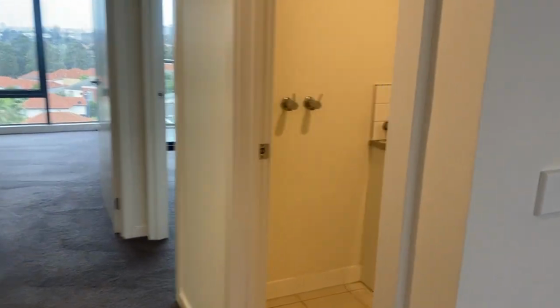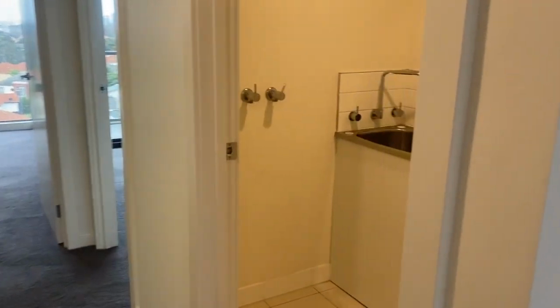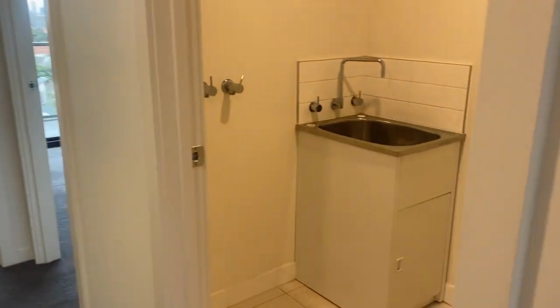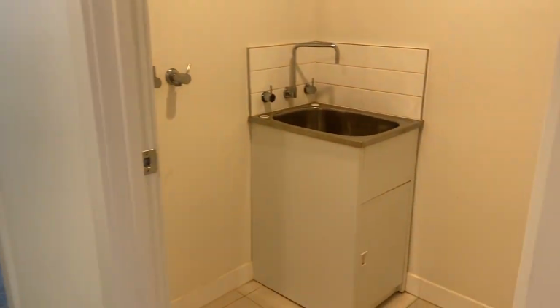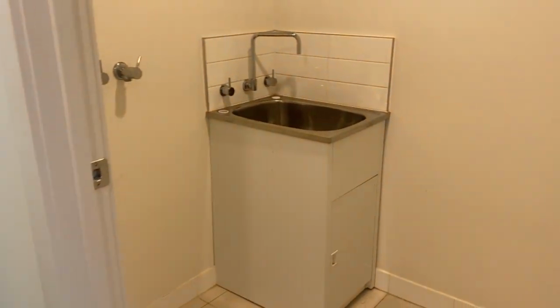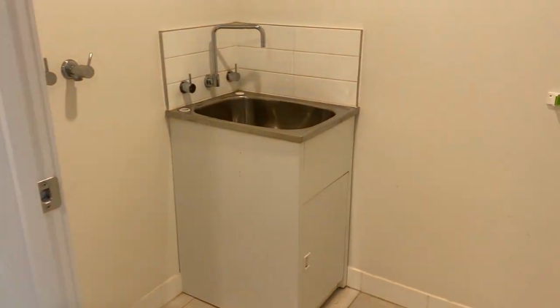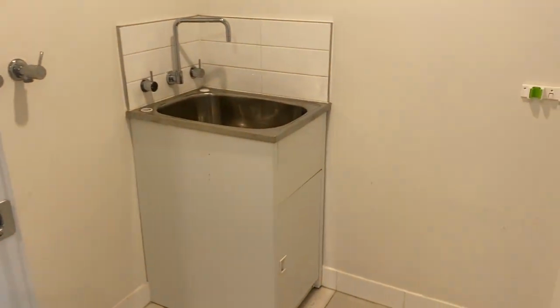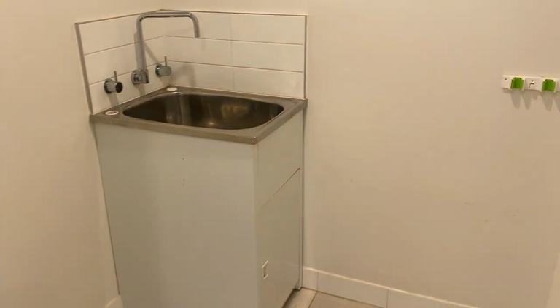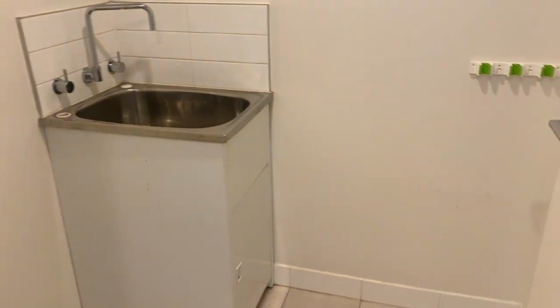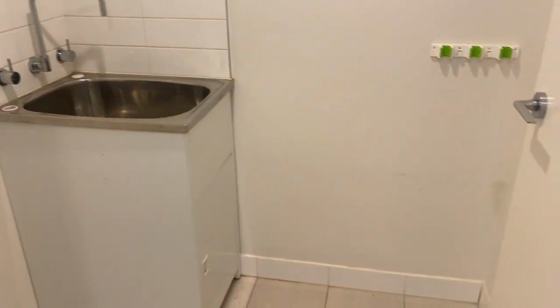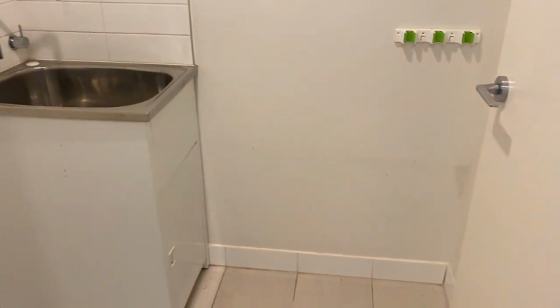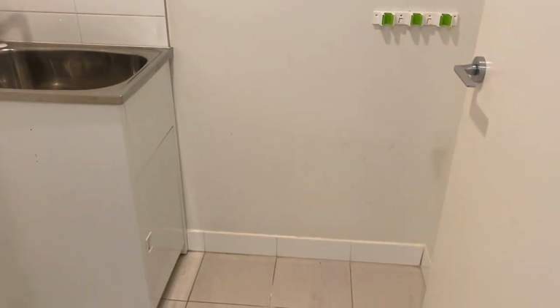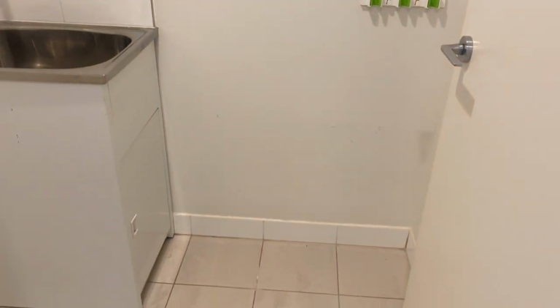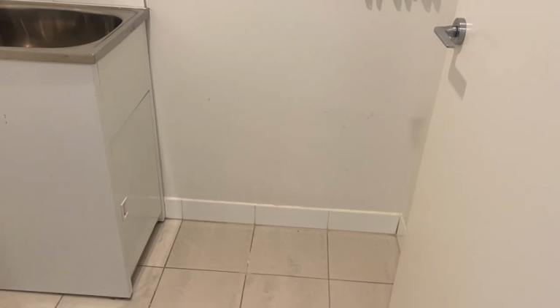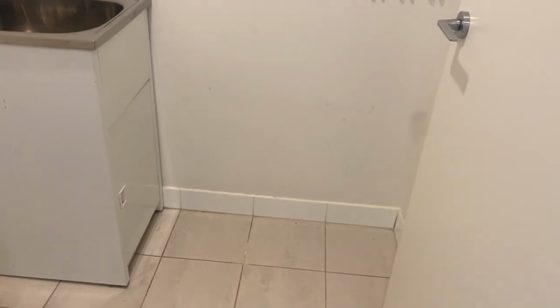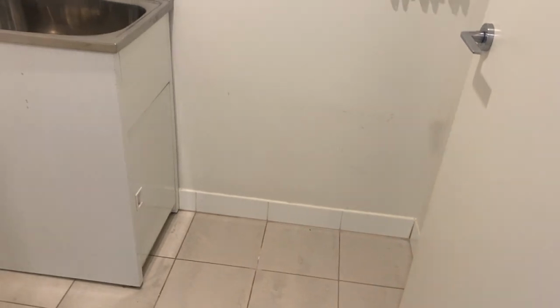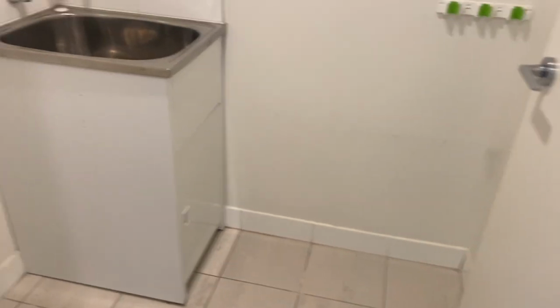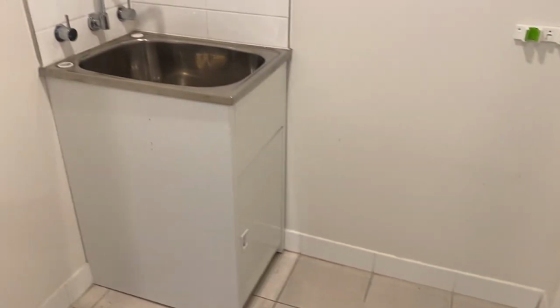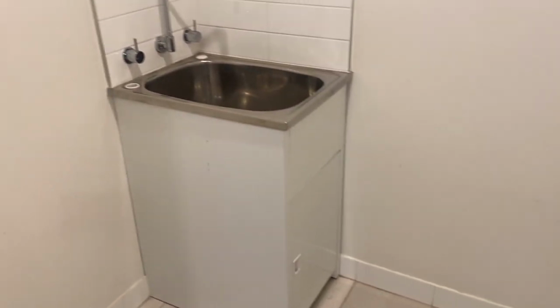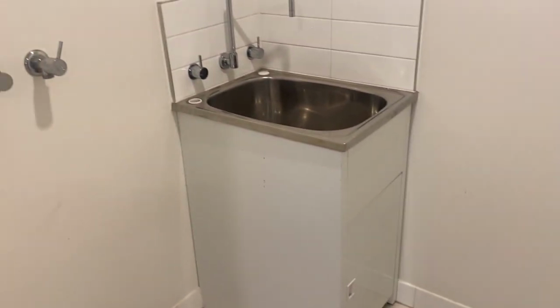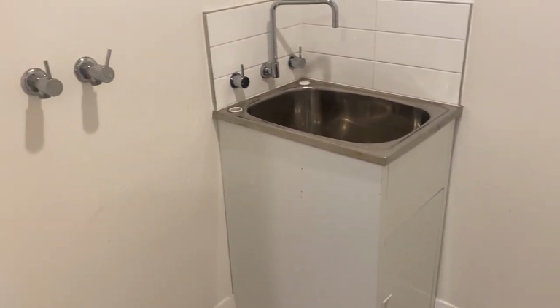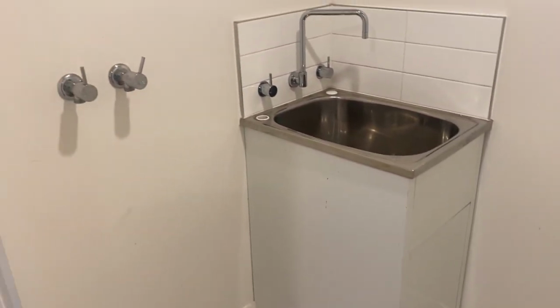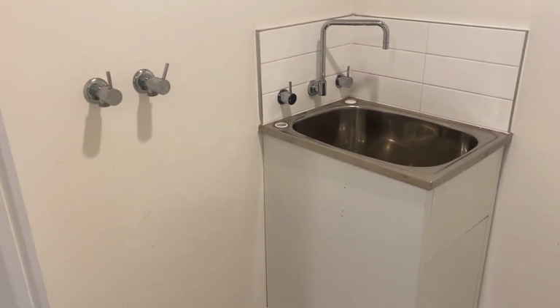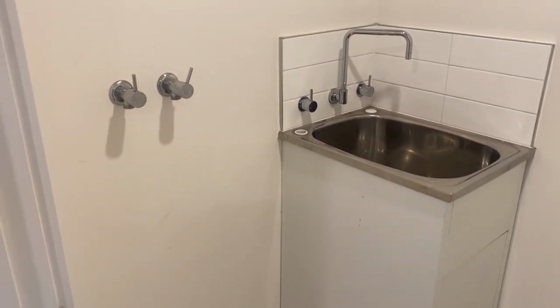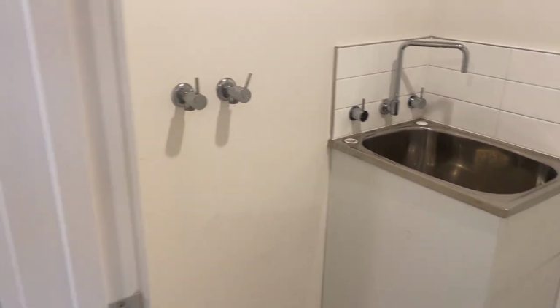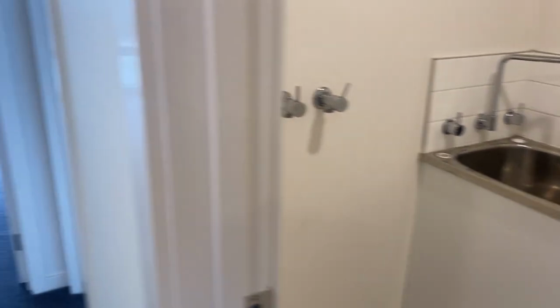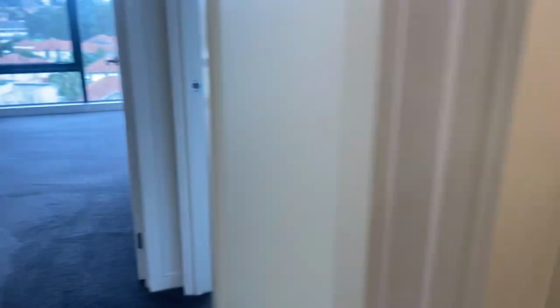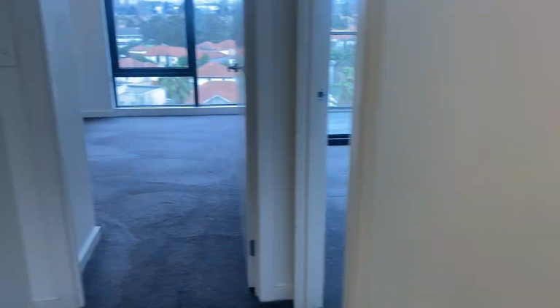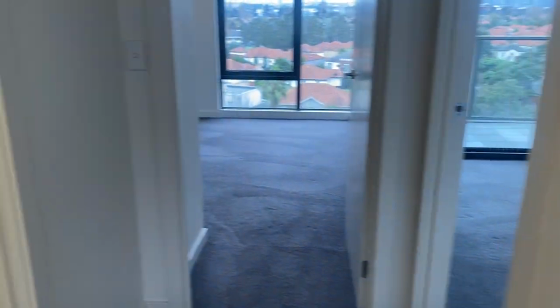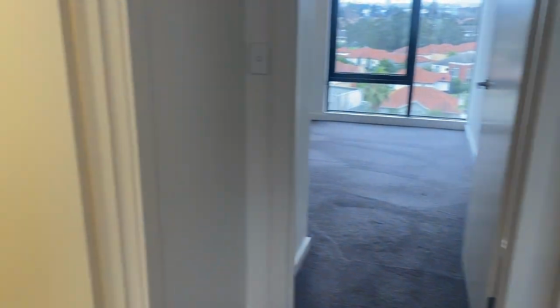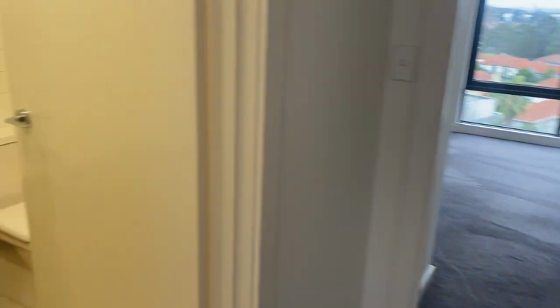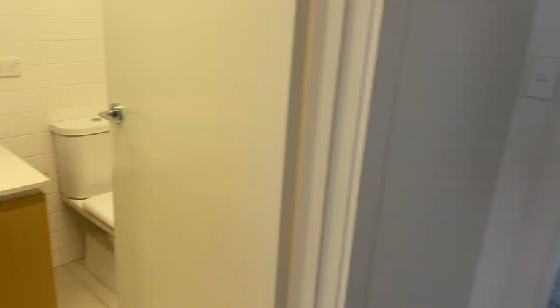This is the laundry — it's got enough room for some storage as well. And the main bathroom.